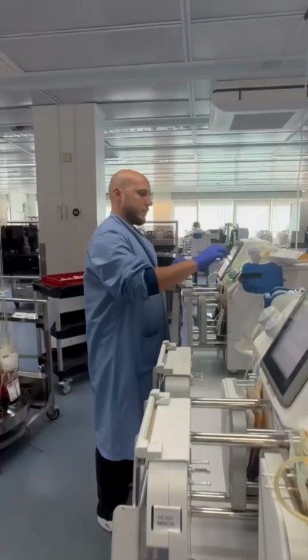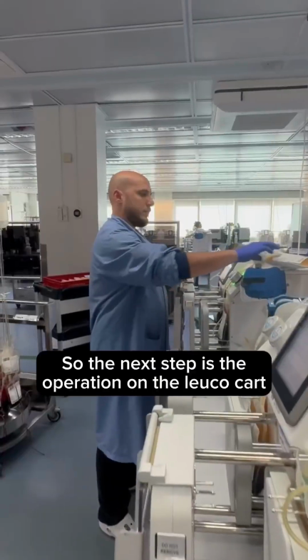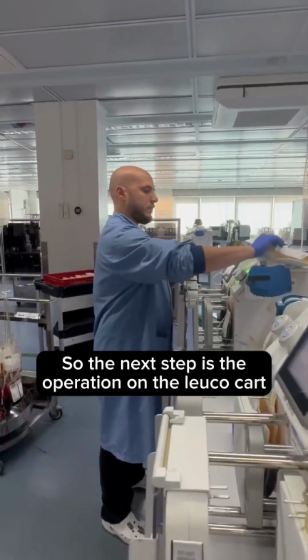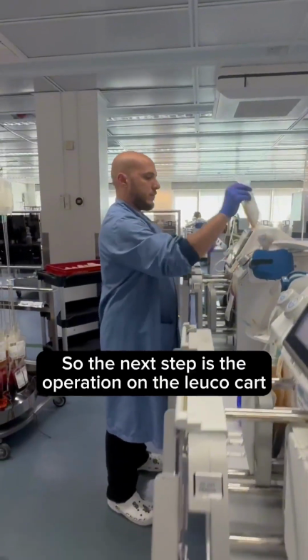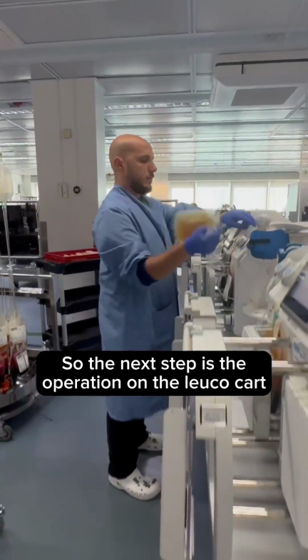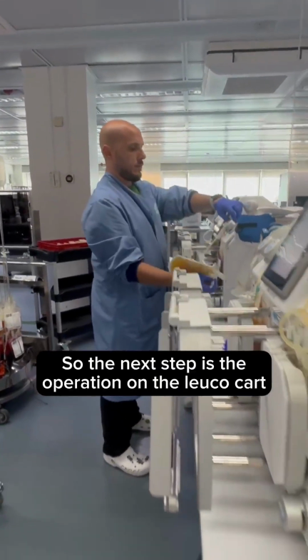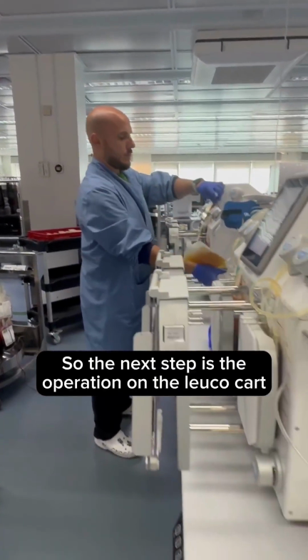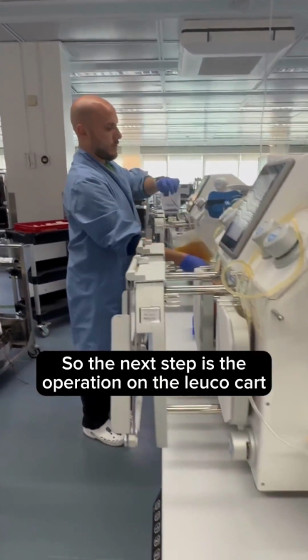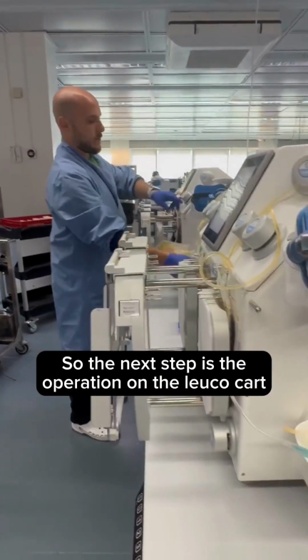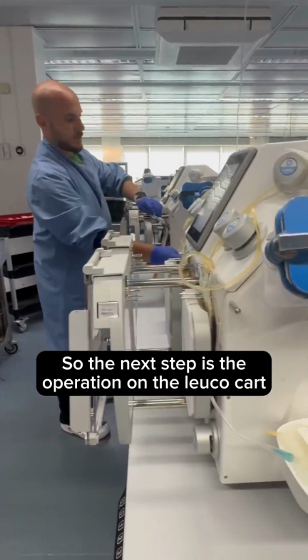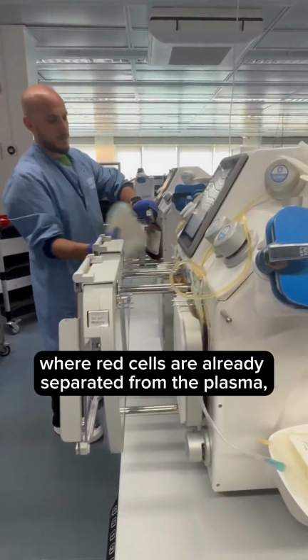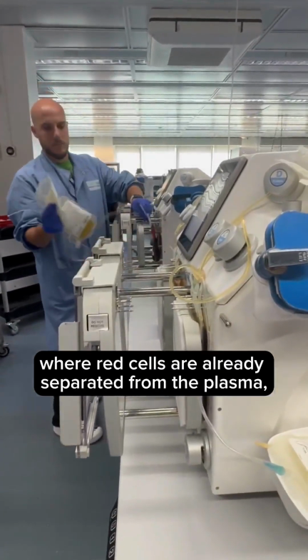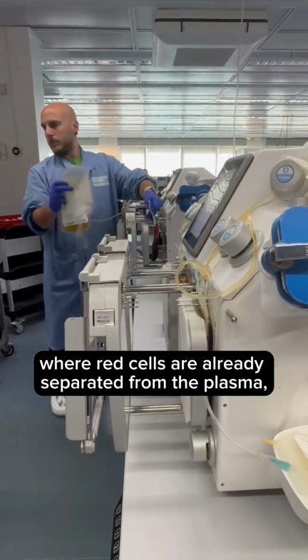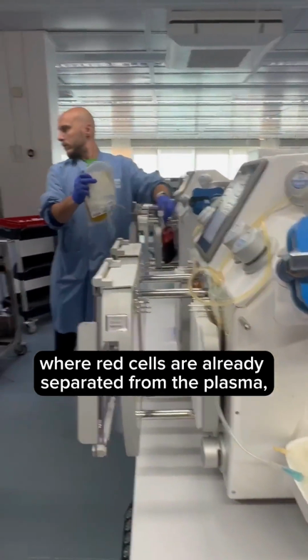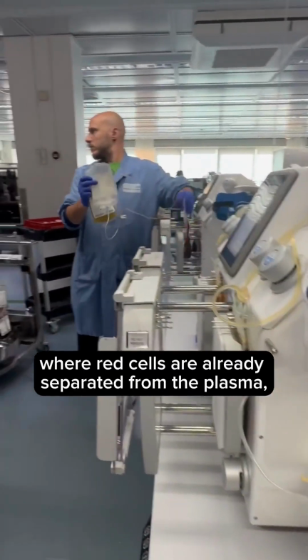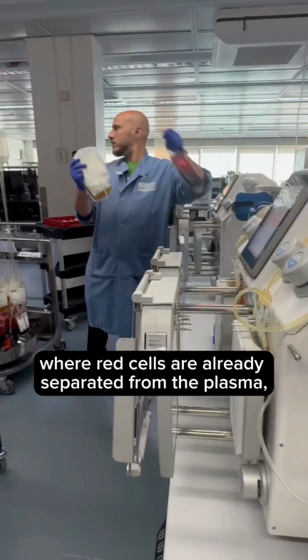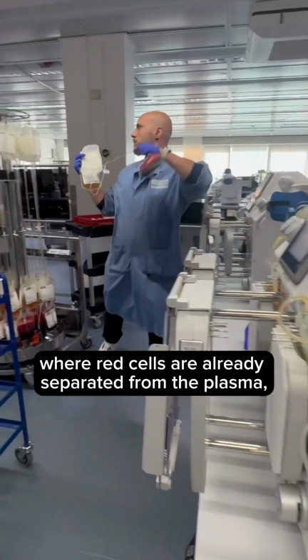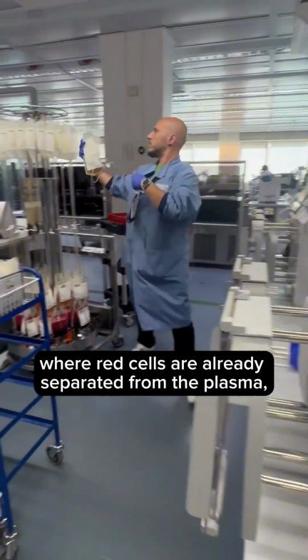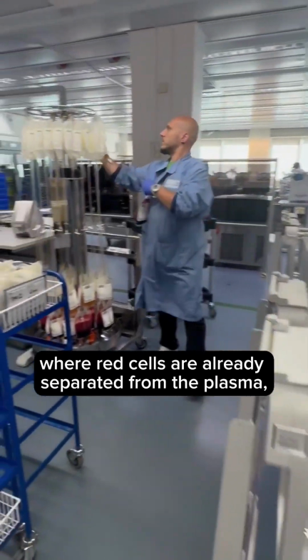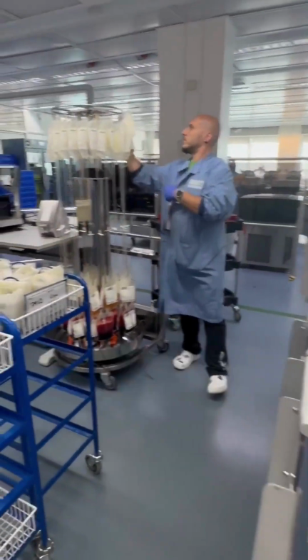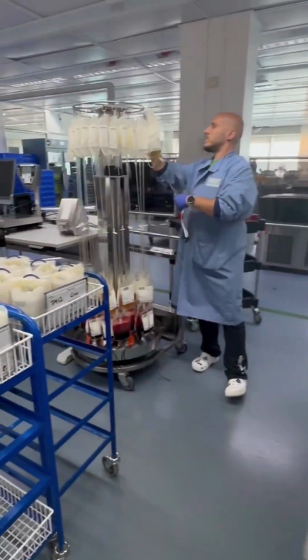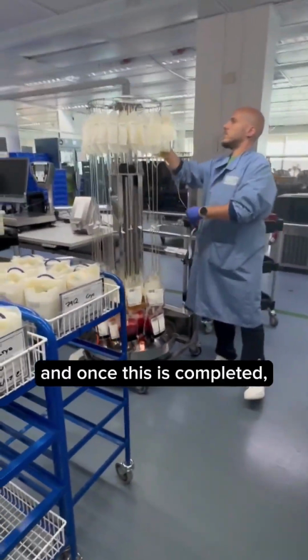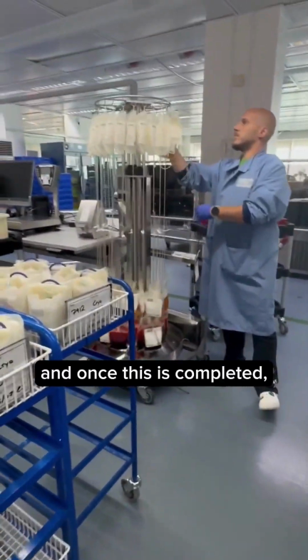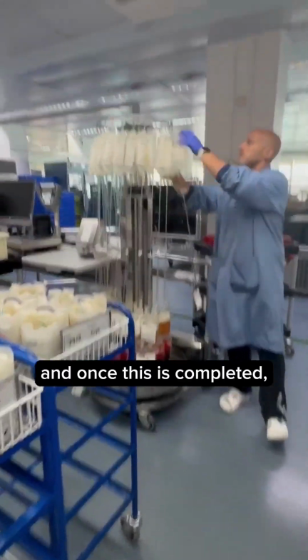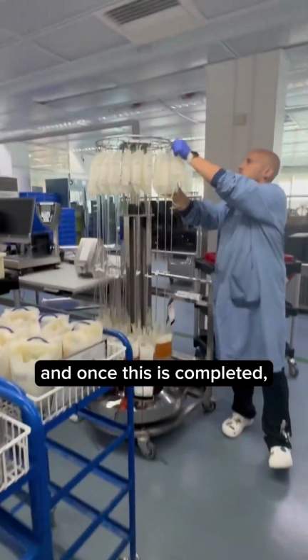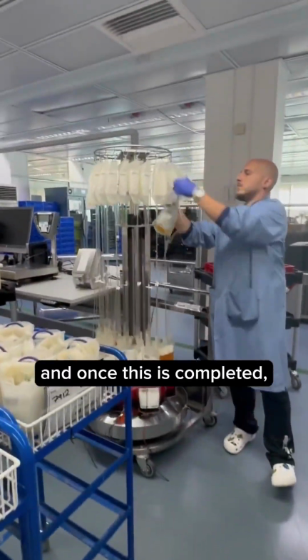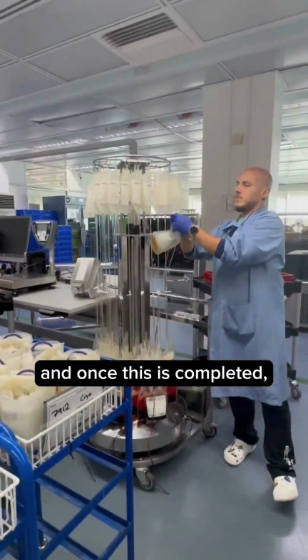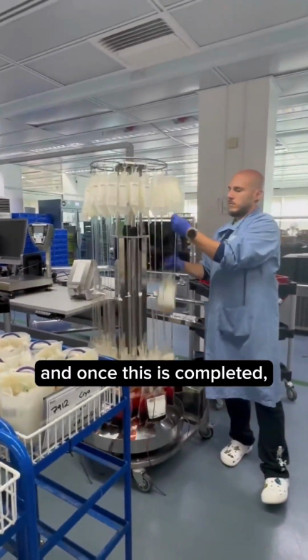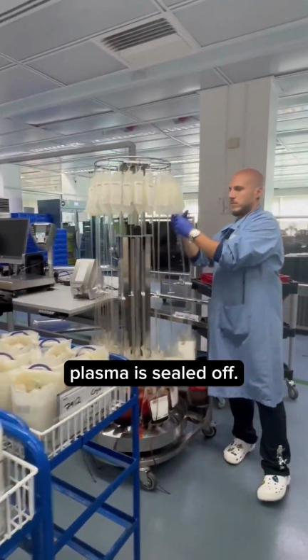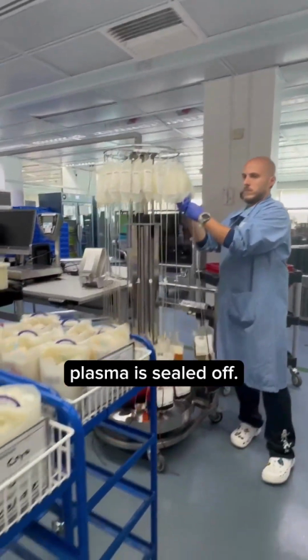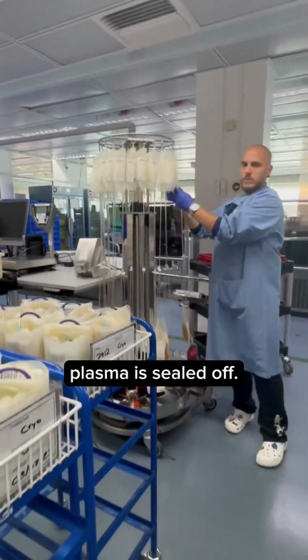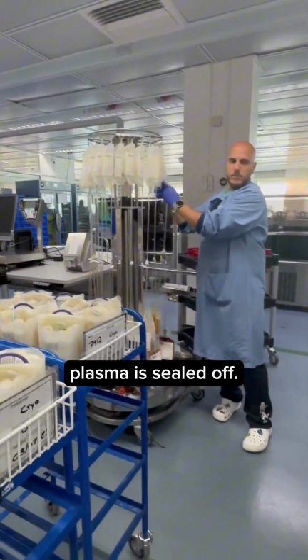The next step is the operation on the leukocard, where red cells are already separated from the plasma, and once this is completed the plasma is sealed off.